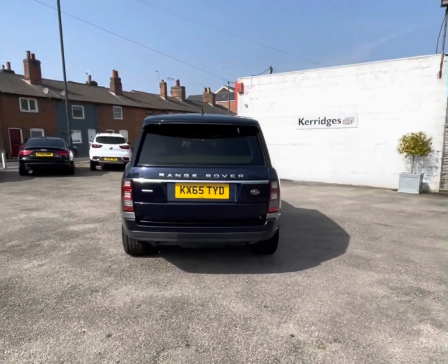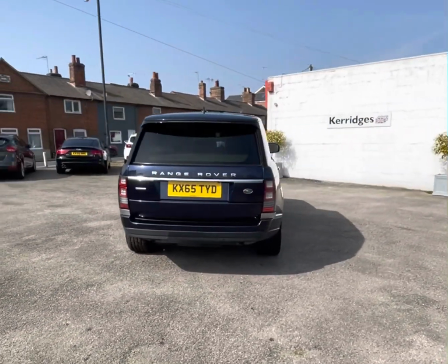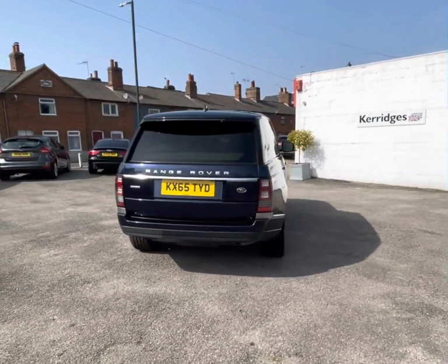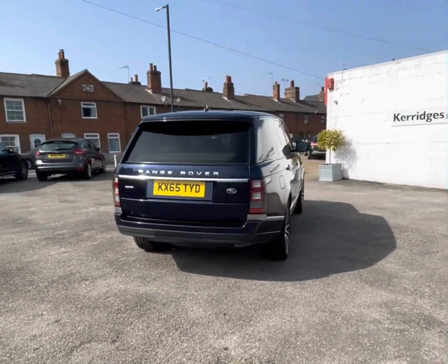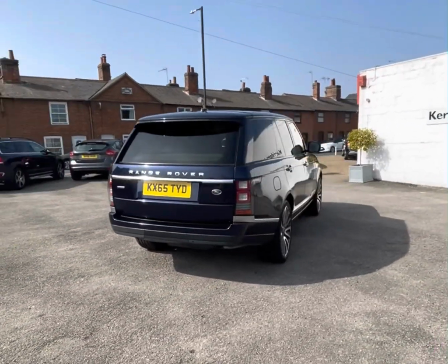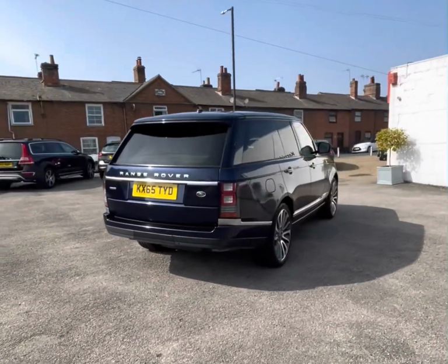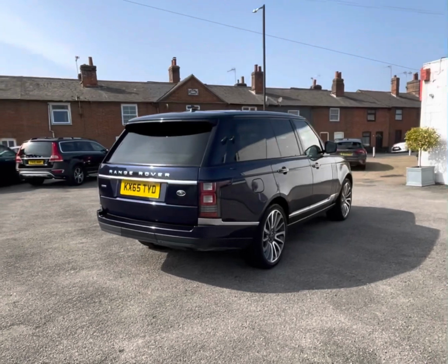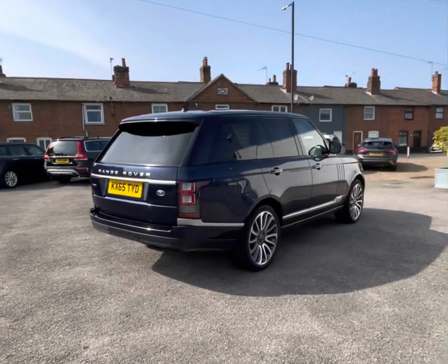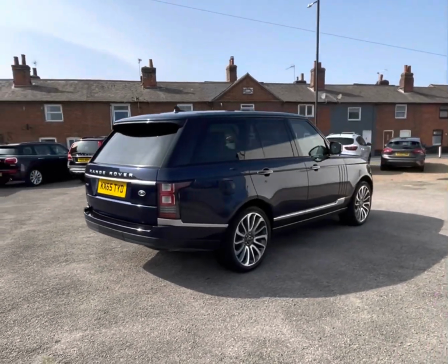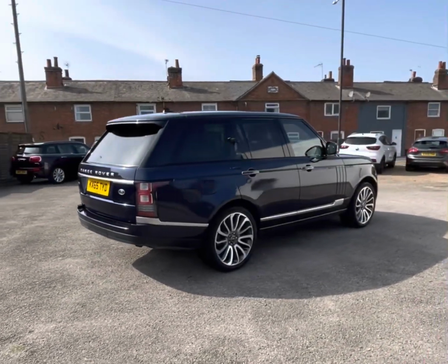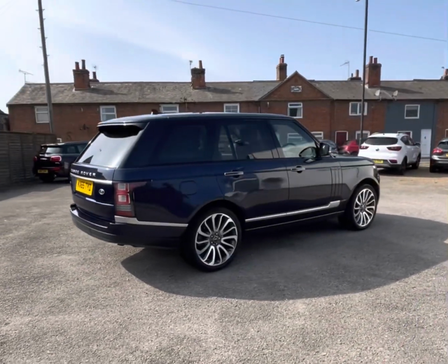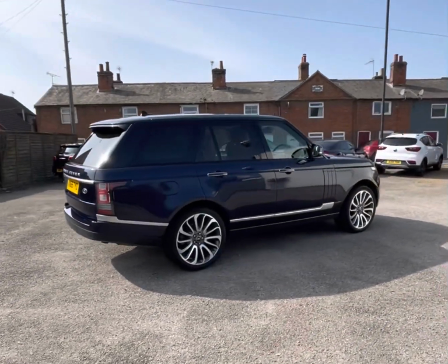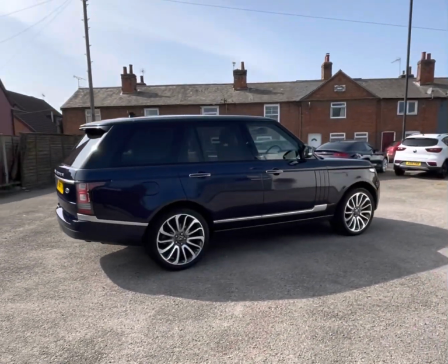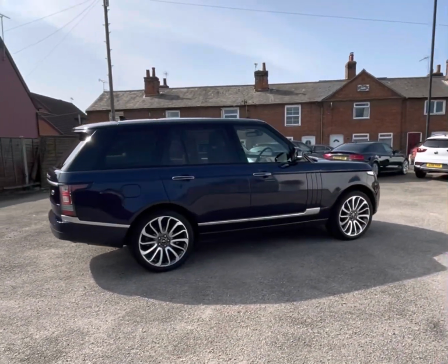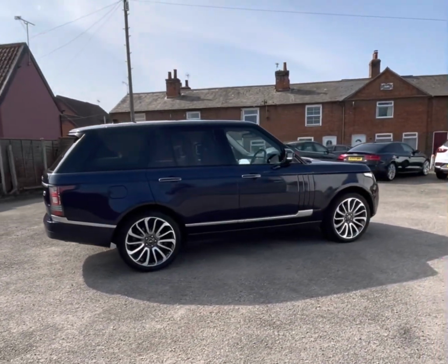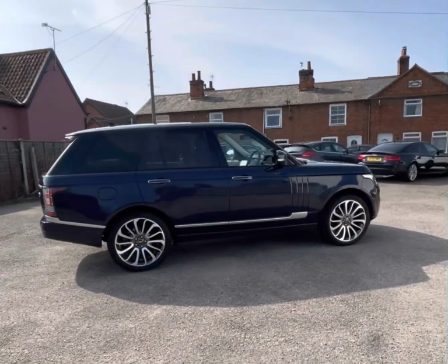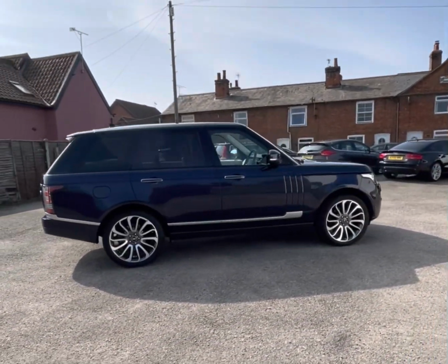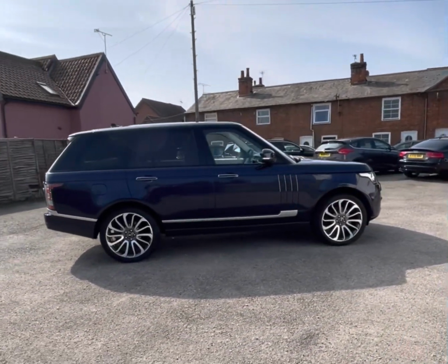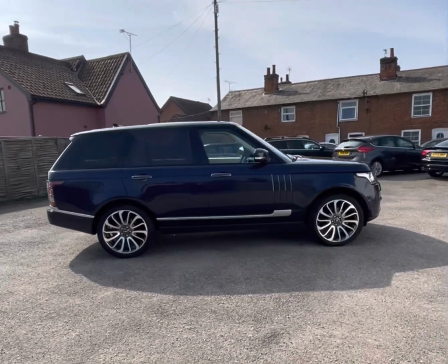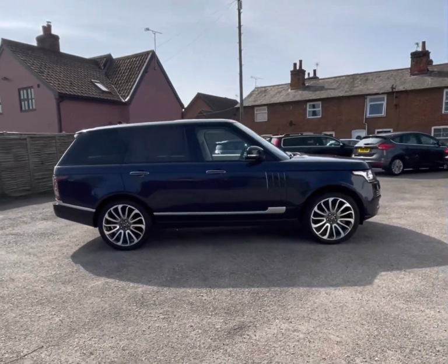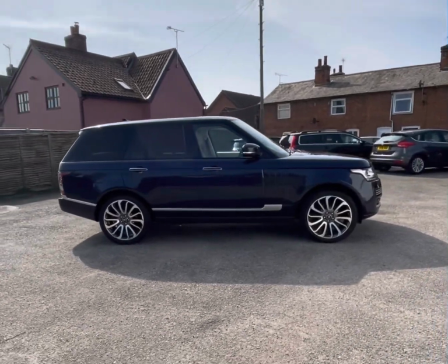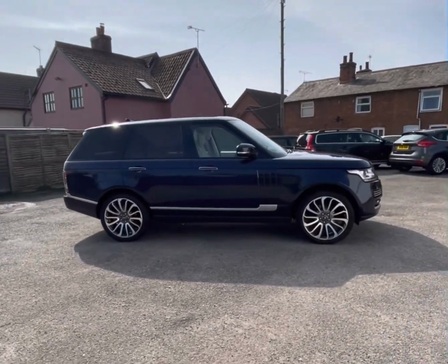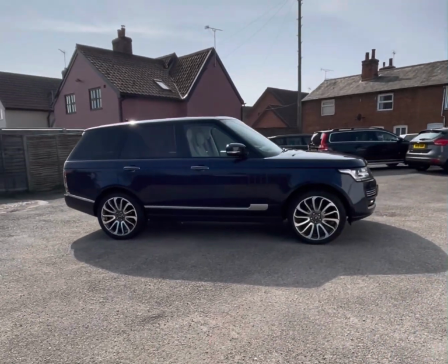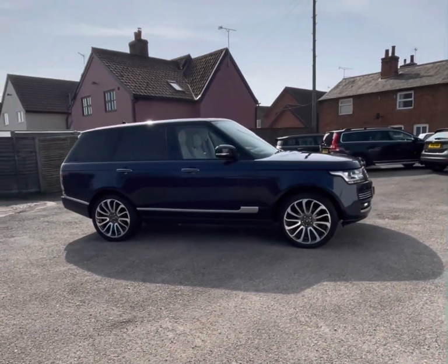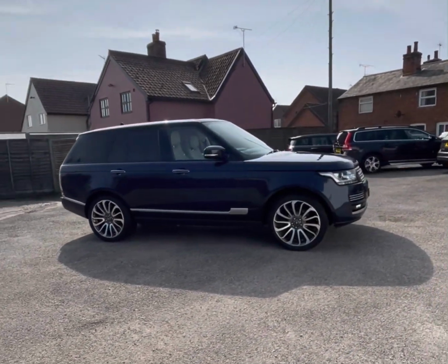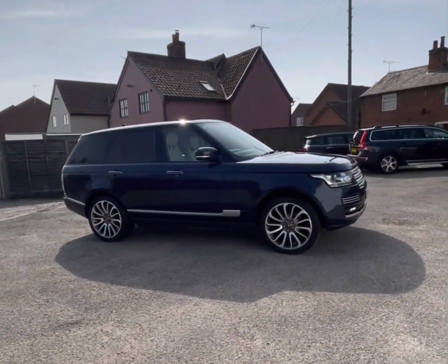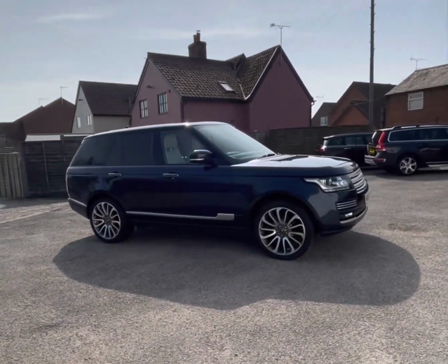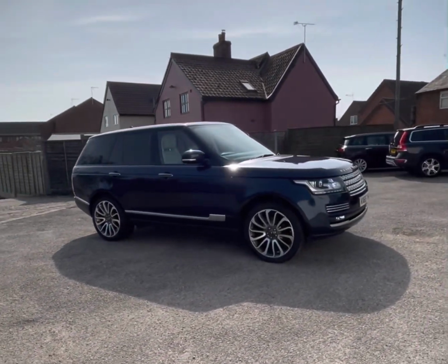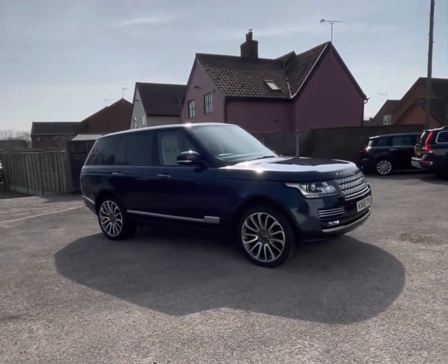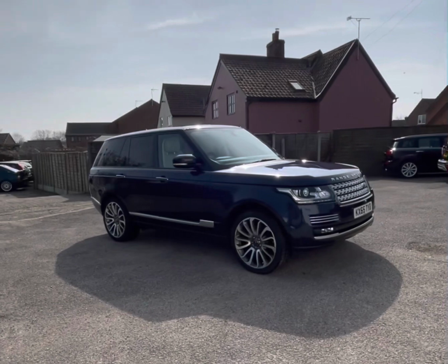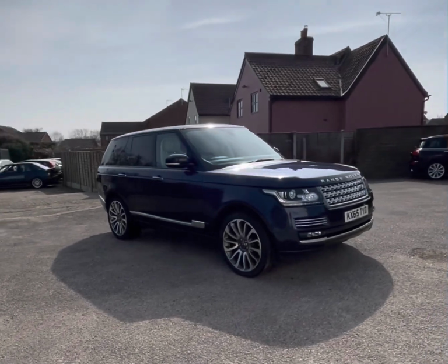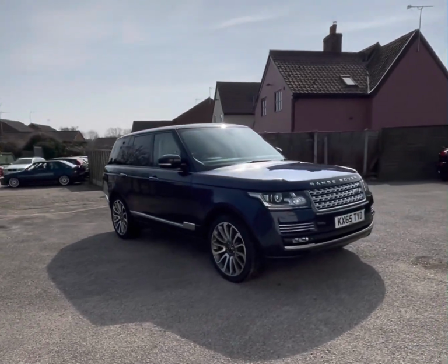With very attractive 22-inch alloy wheels, the car also comes with Xenon headlights. It's got front and rear parking sensors and a panoramic sunroof. It comes with automatic tailgate operation and reversing camera, and it comes with rain-sensitive windscreen wipers too.